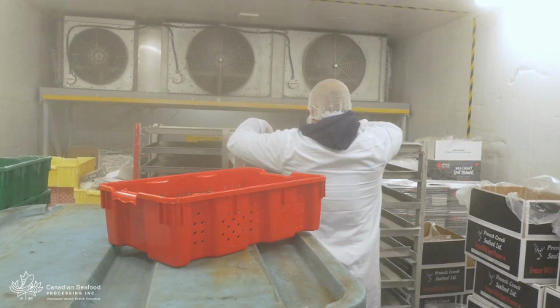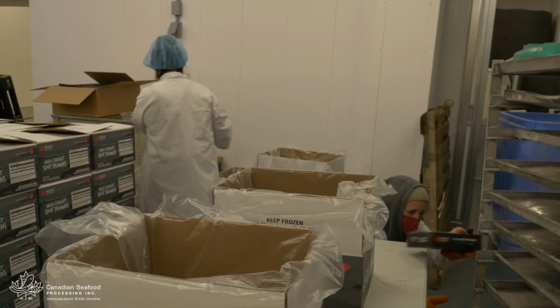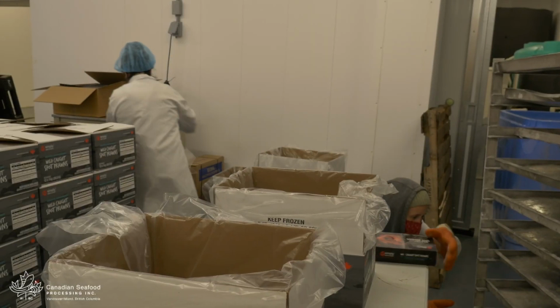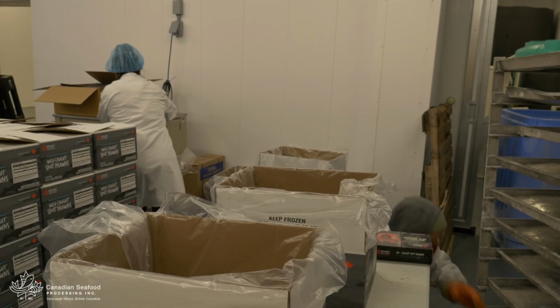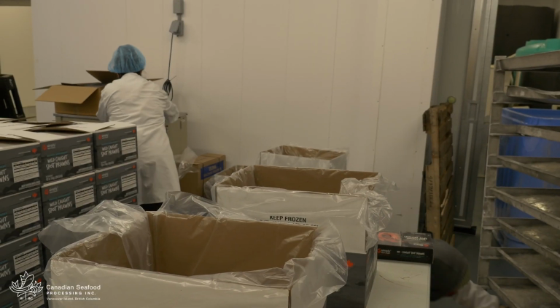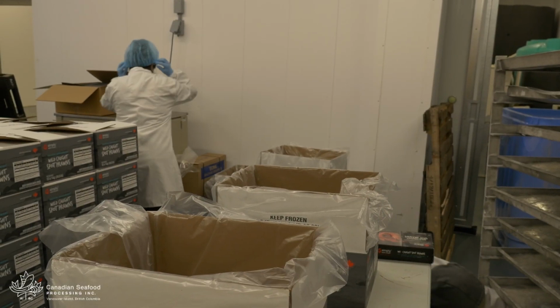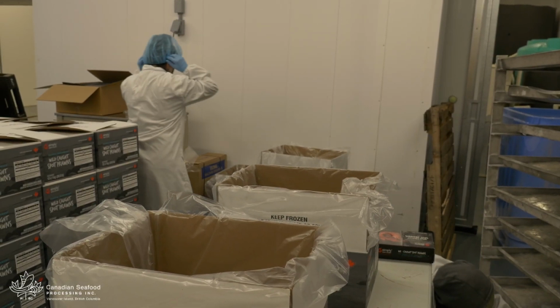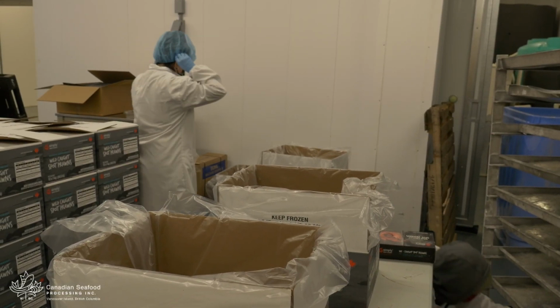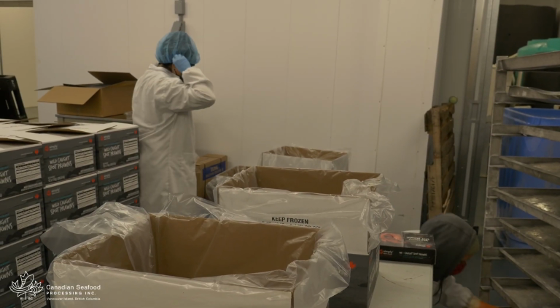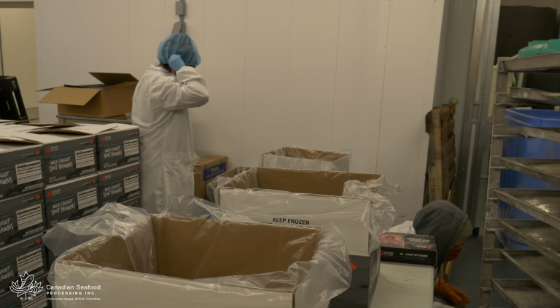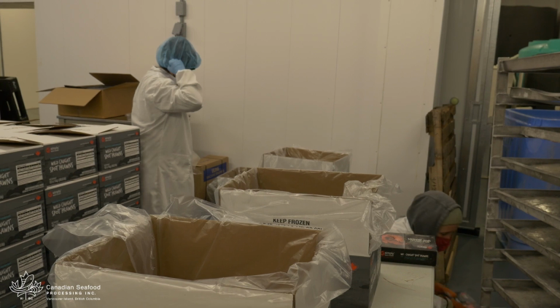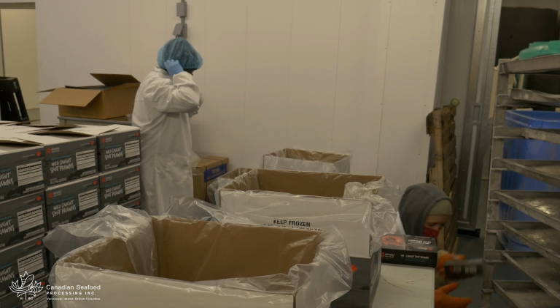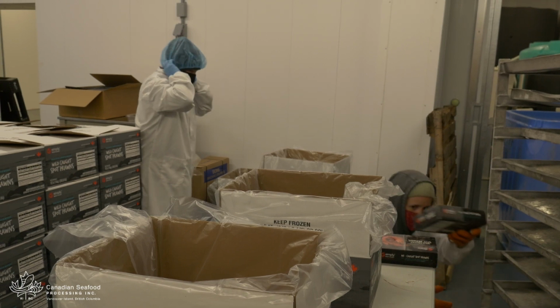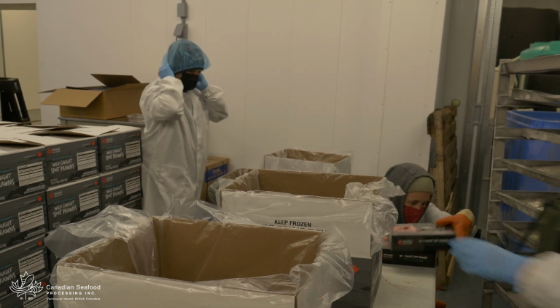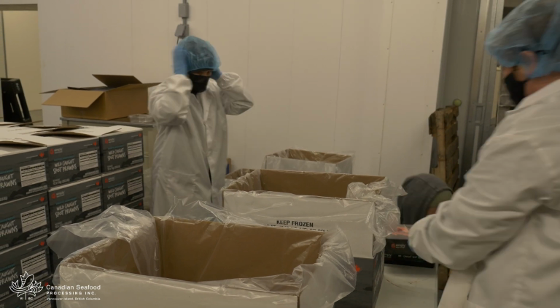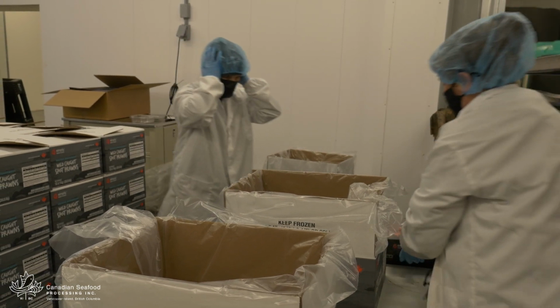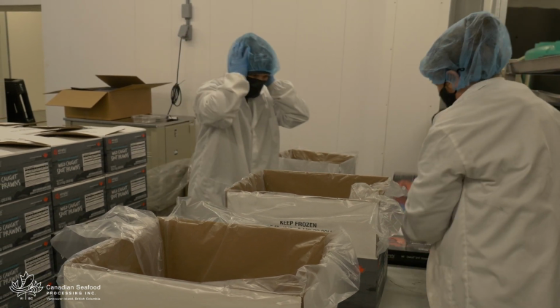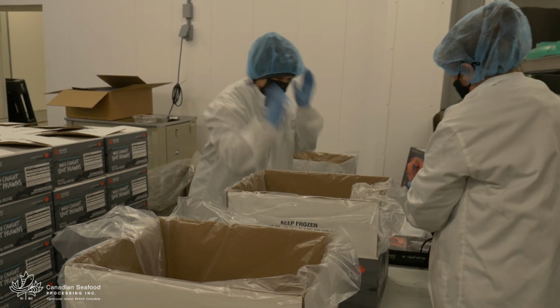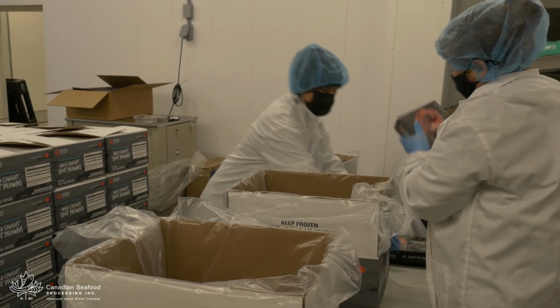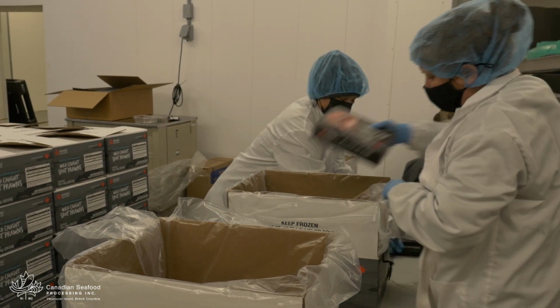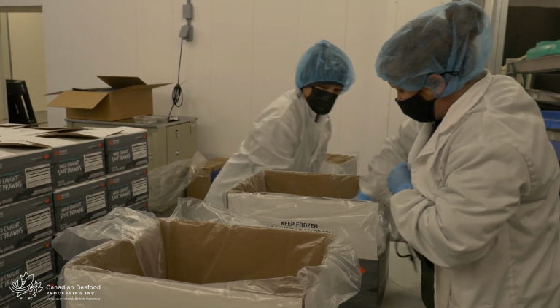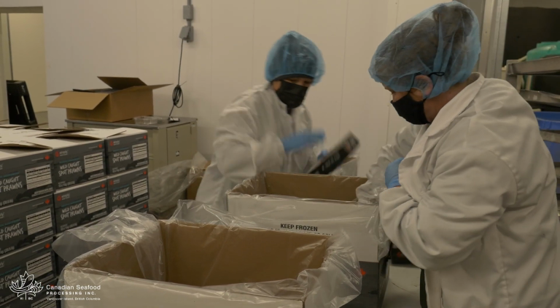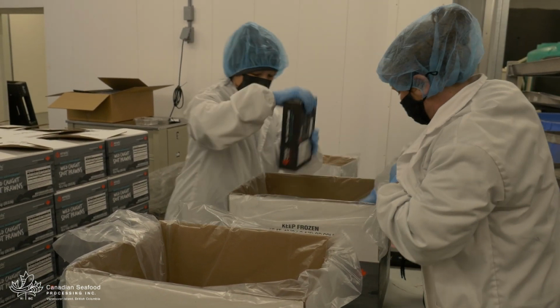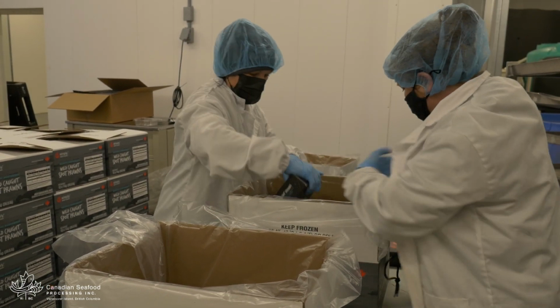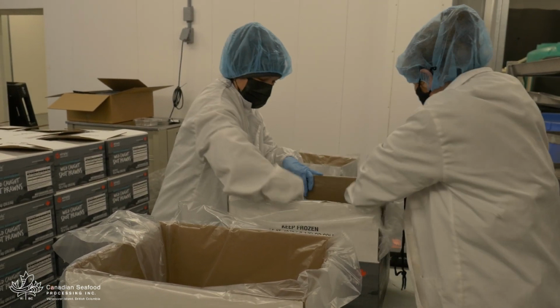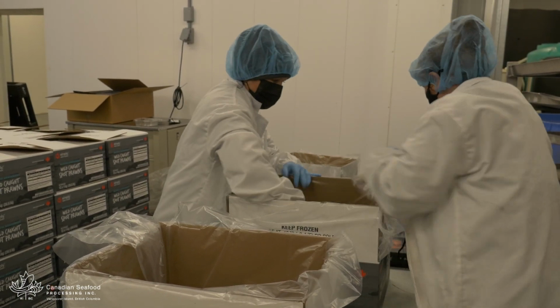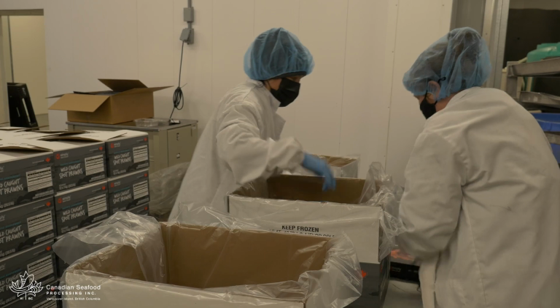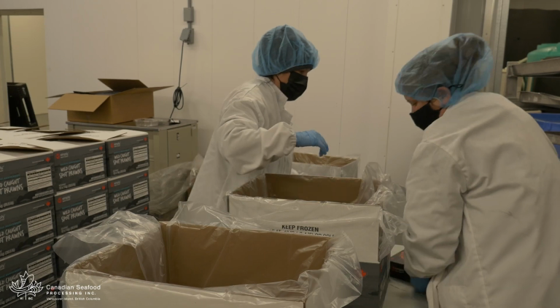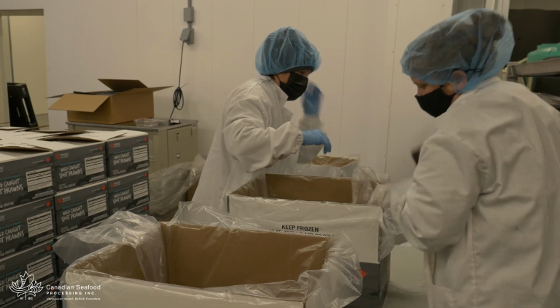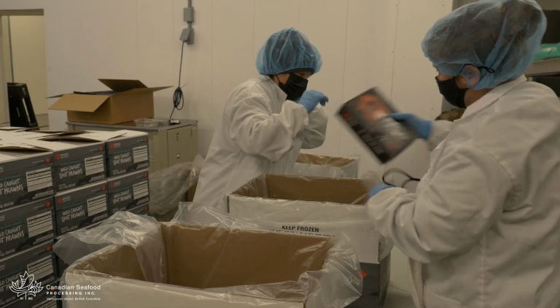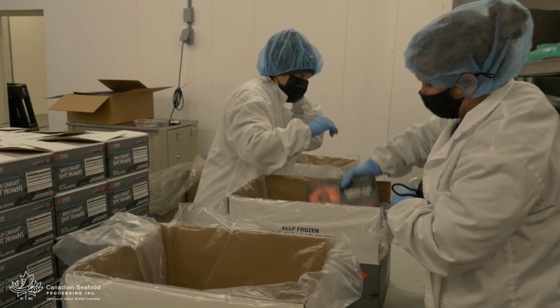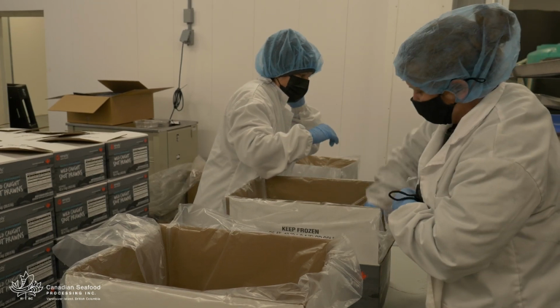When a customer places an order, we package the prawns and ship them out so that they're as fresh as possible. We believe that the best seafood comes straight from the sea.